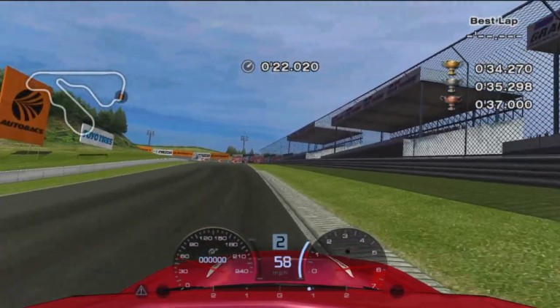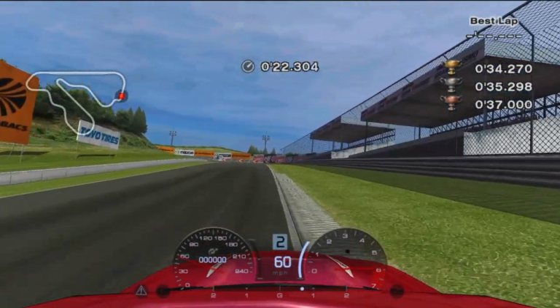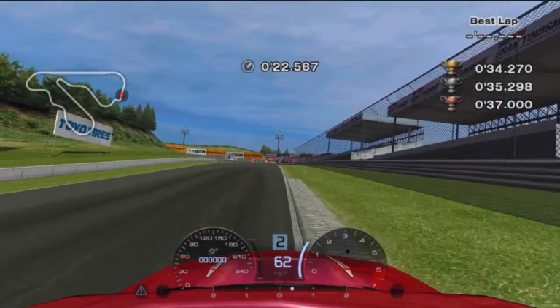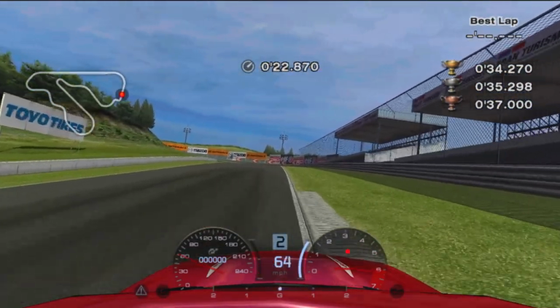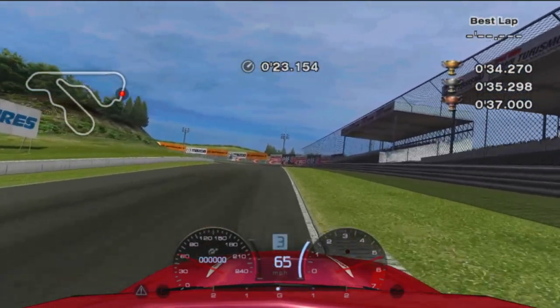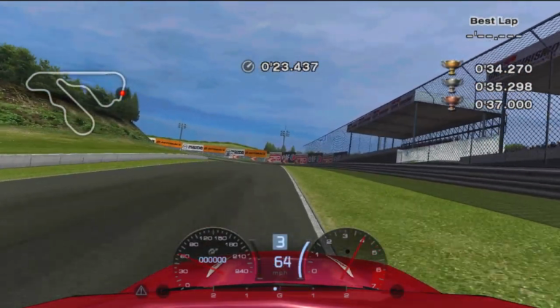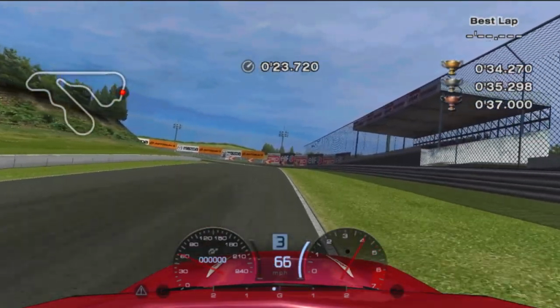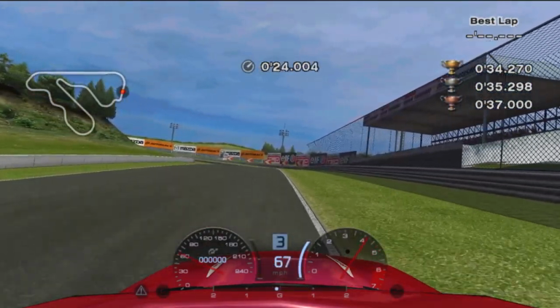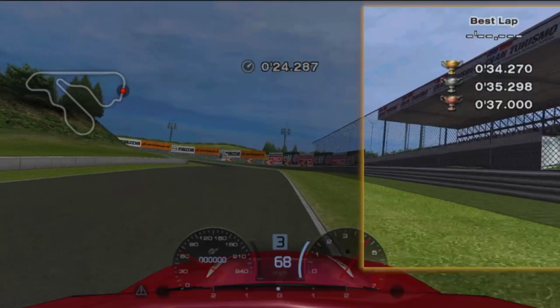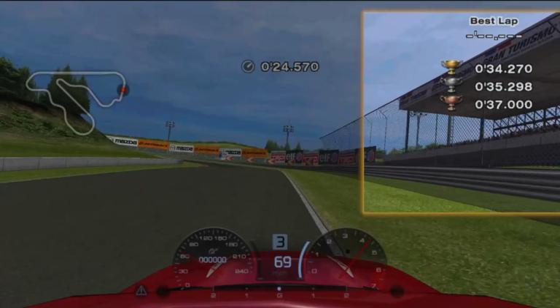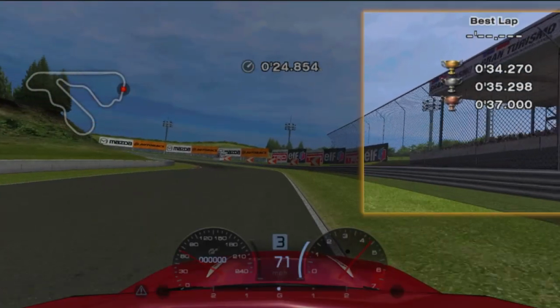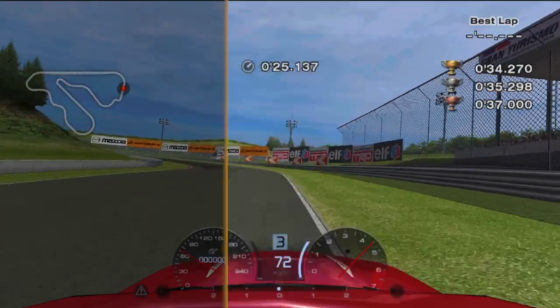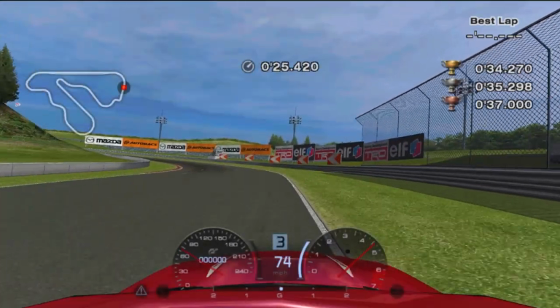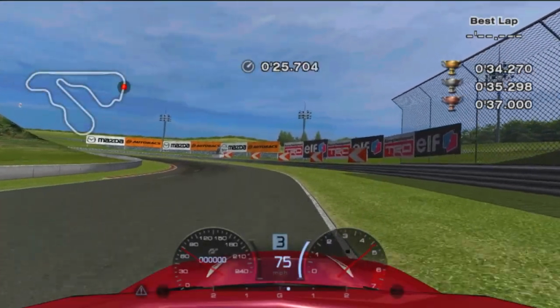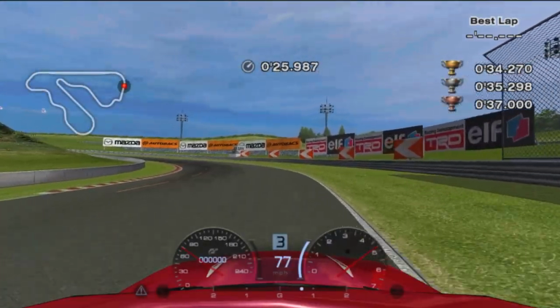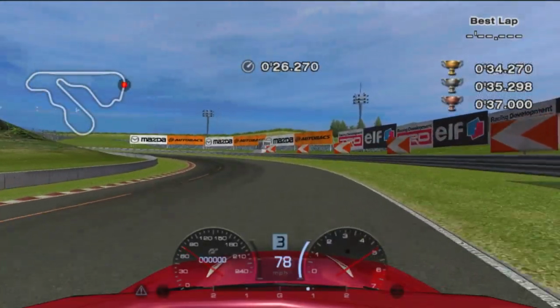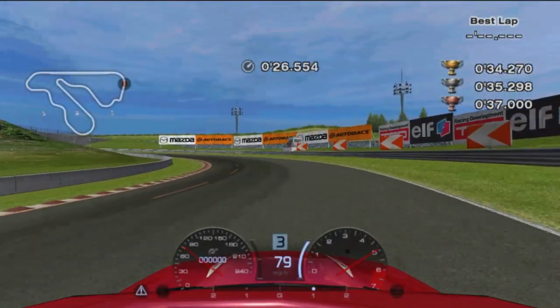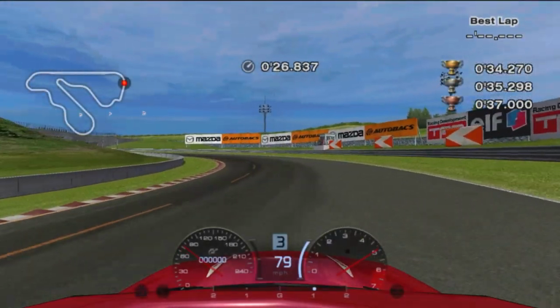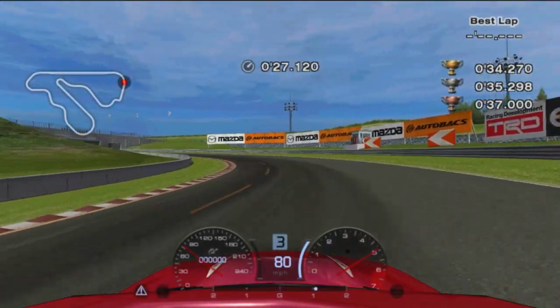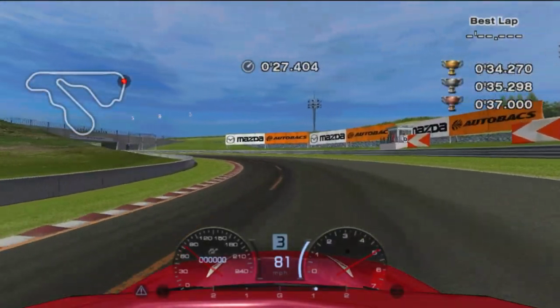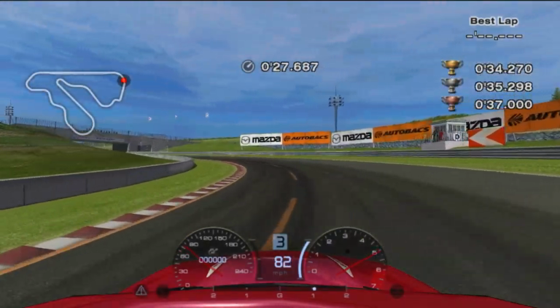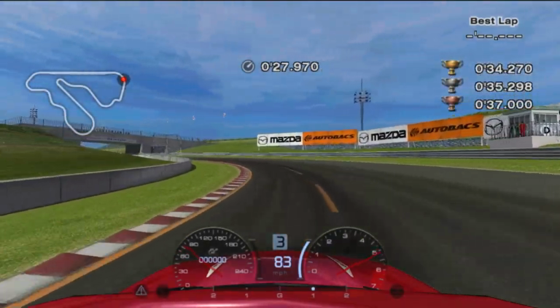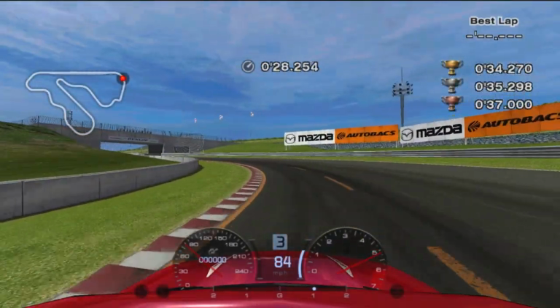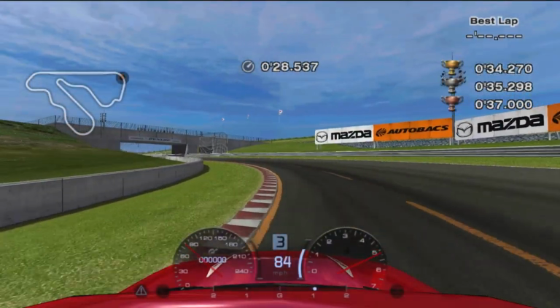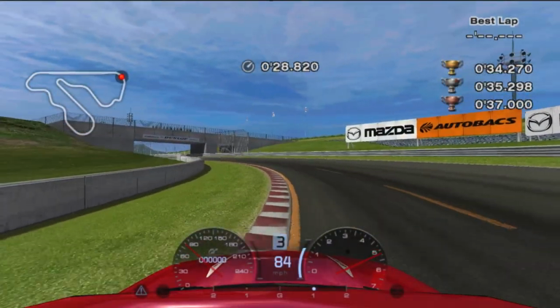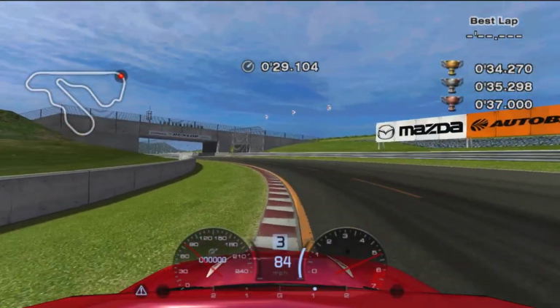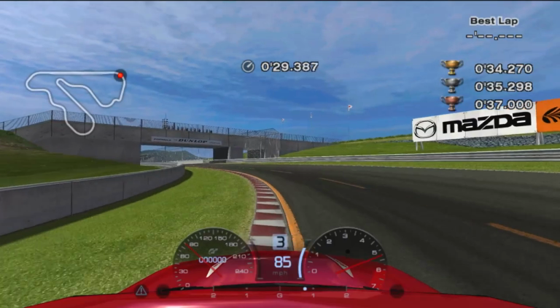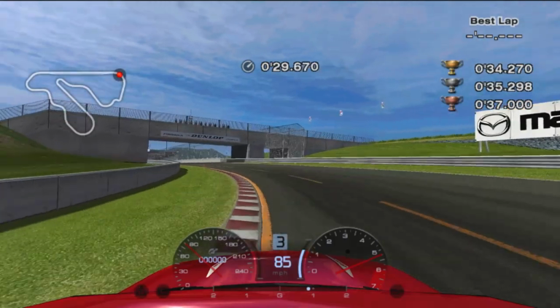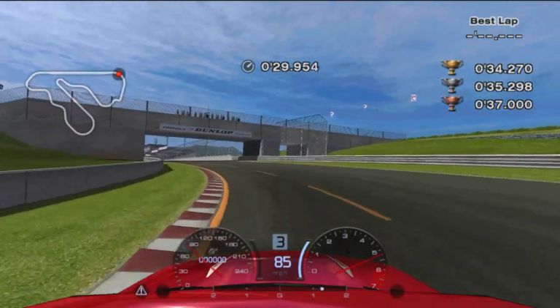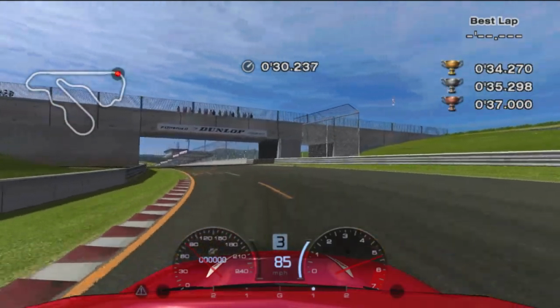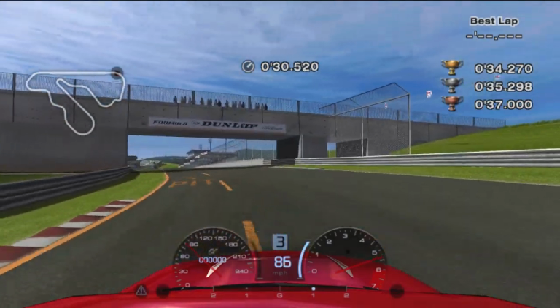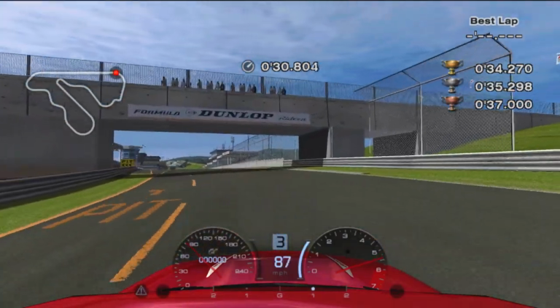Drive up the hill before turning in after passing the grandstands on the right. Keep the power down, aiming to hit the apex of the turn before exiting wide and finishing the test.